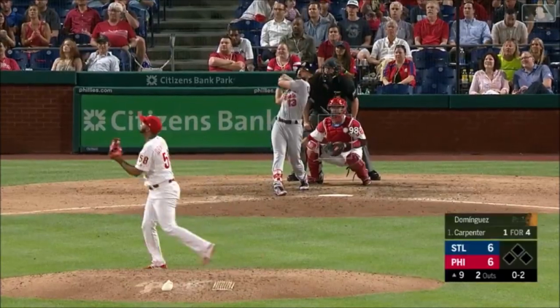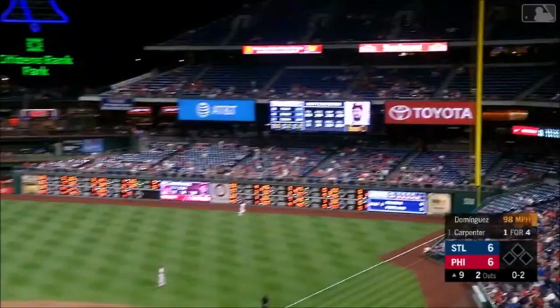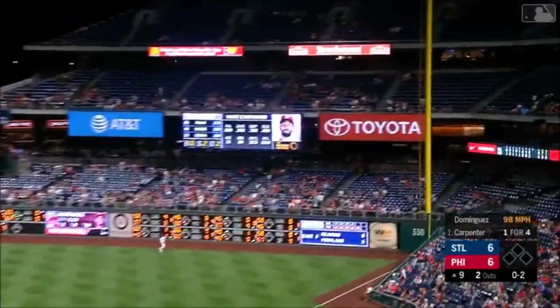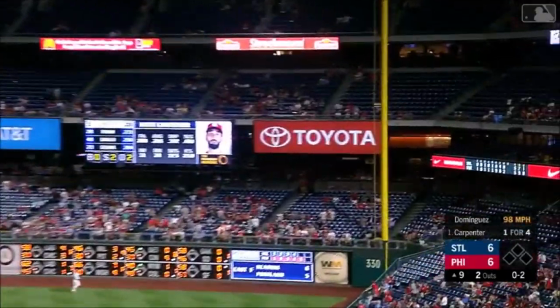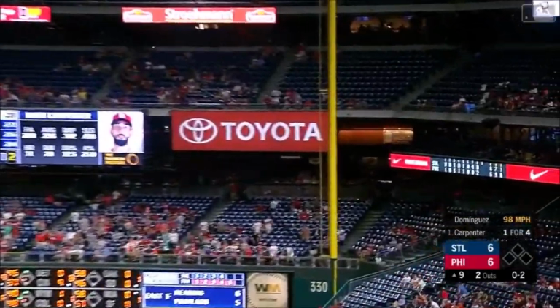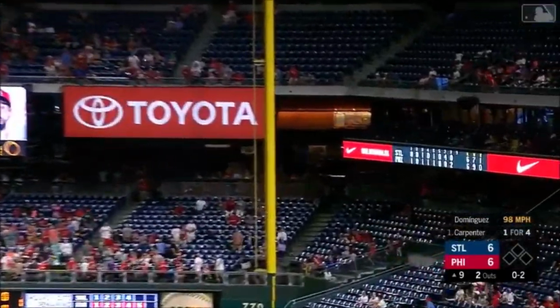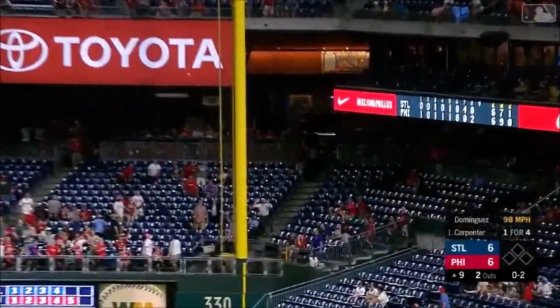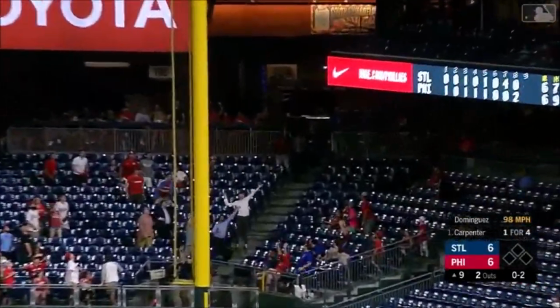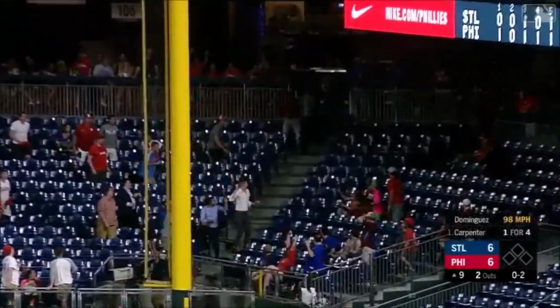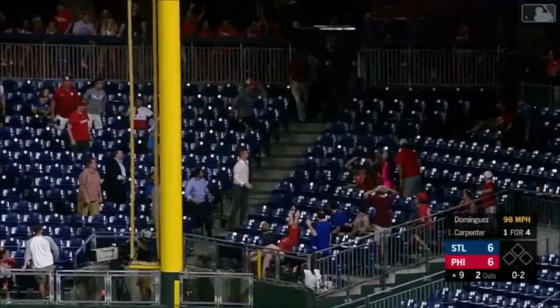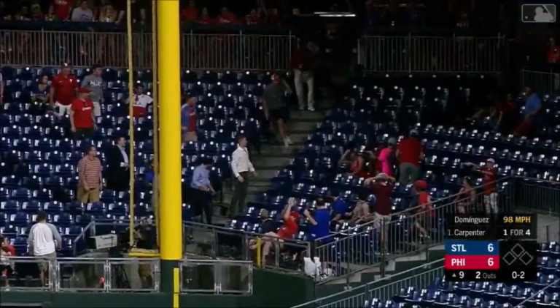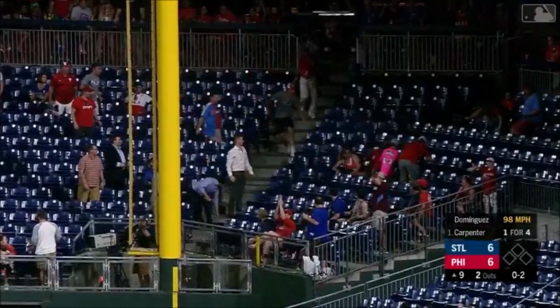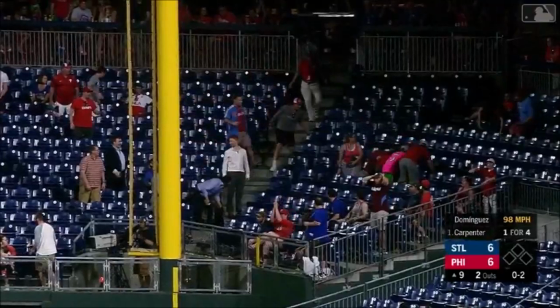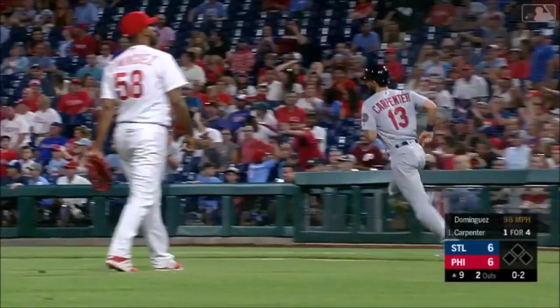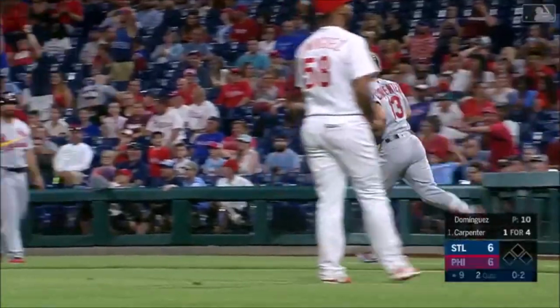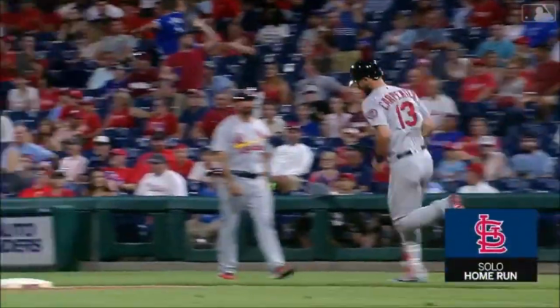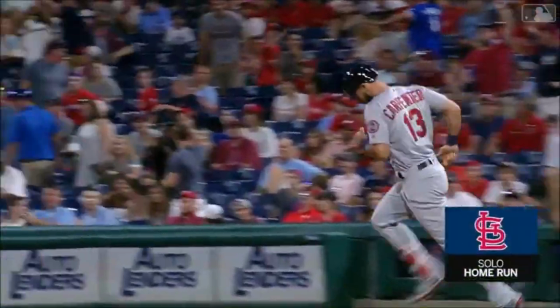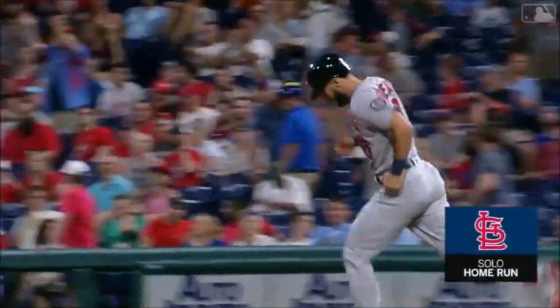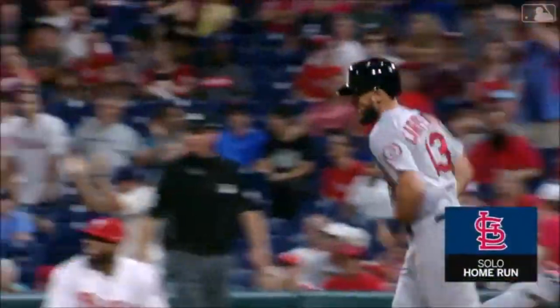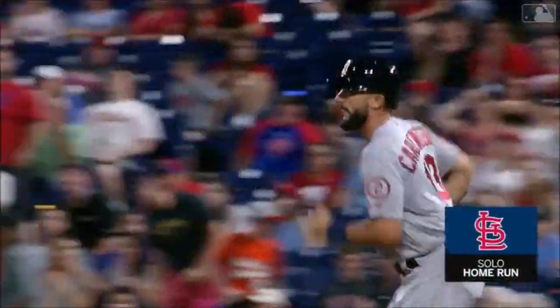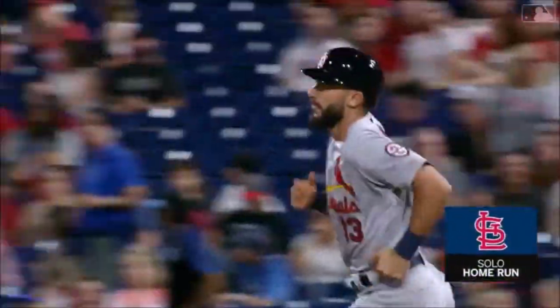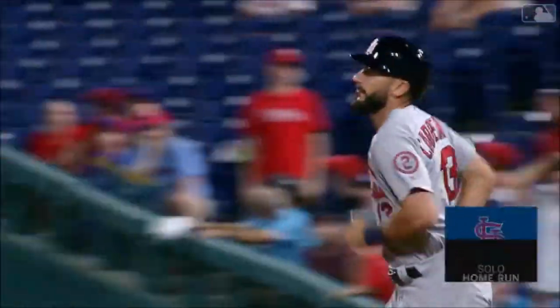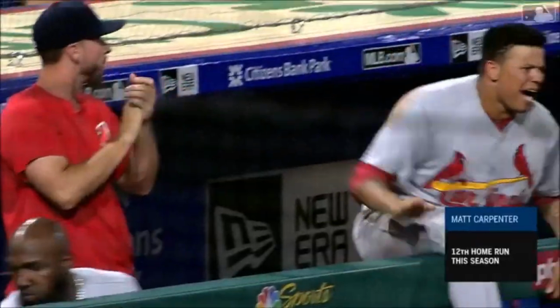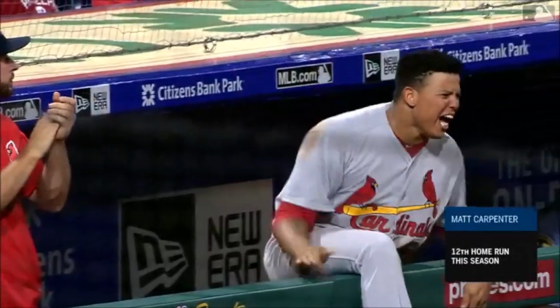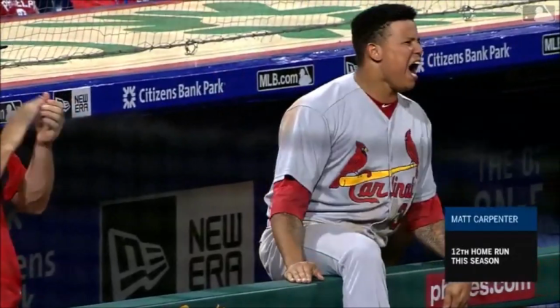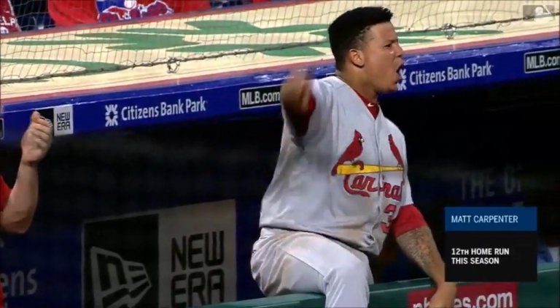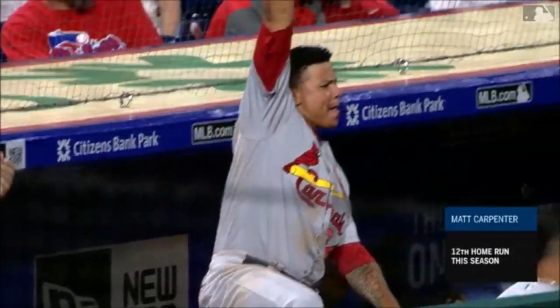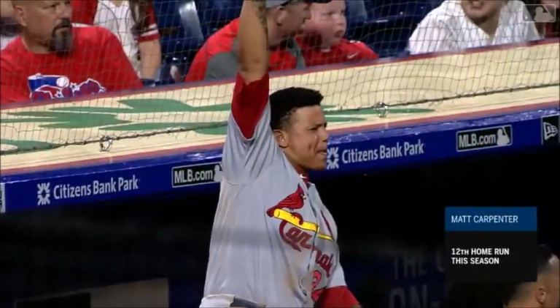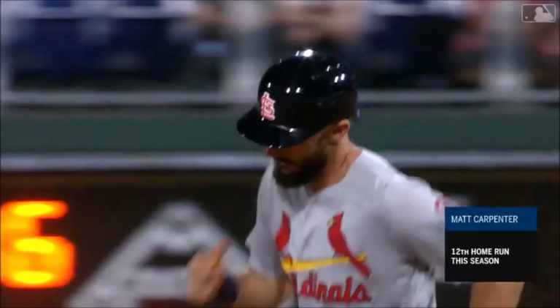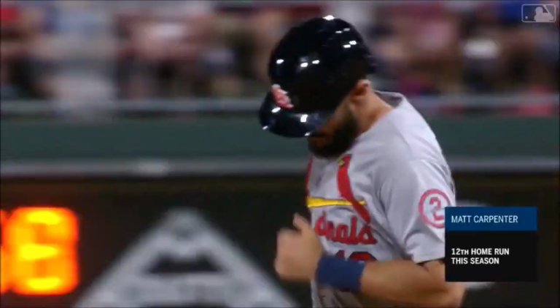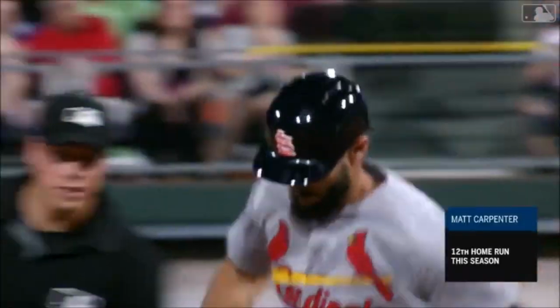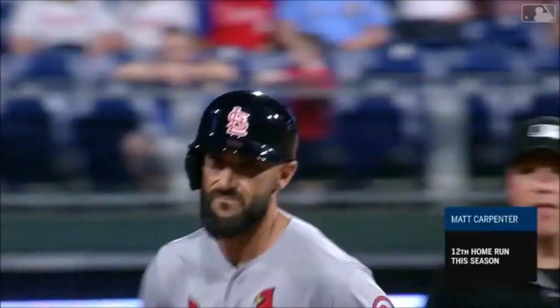Carpenter hits it a ton down the right field line — it is gone! It's a home run, just fair, on an 0-2 pitch. Carpenter goes deep and the Cardinals go back on top.